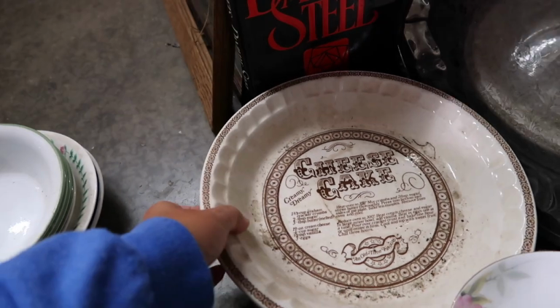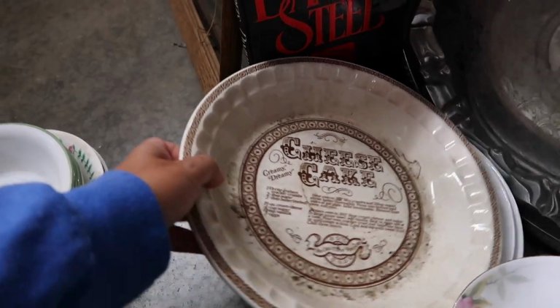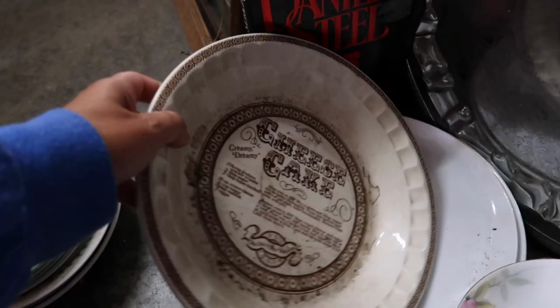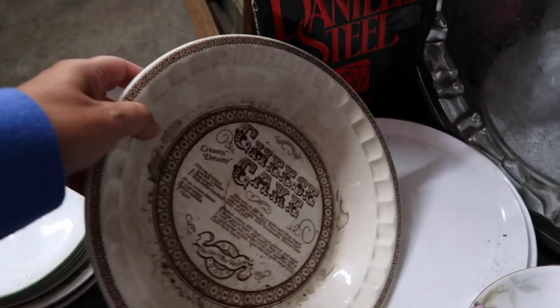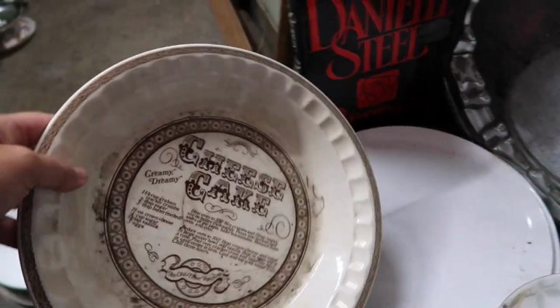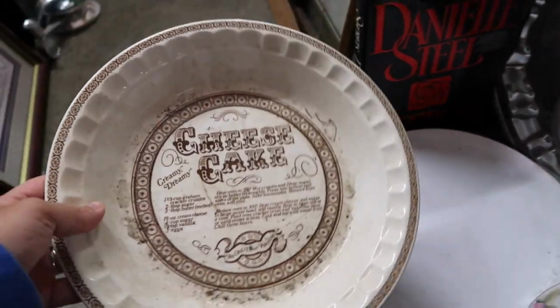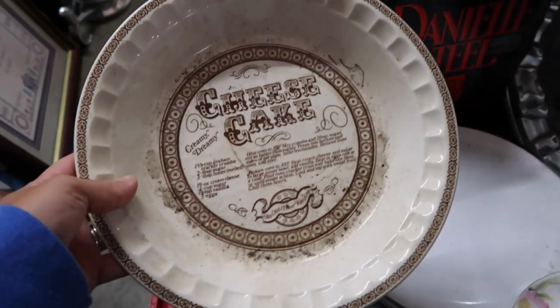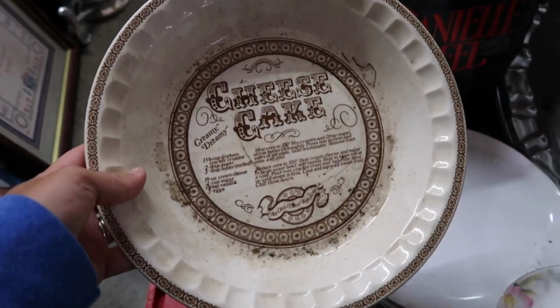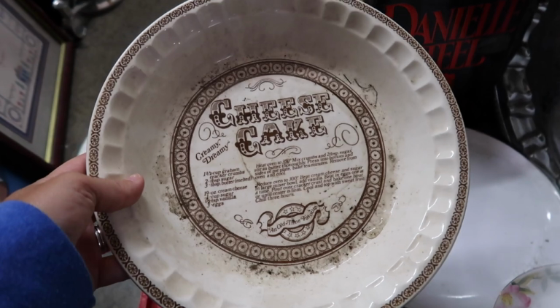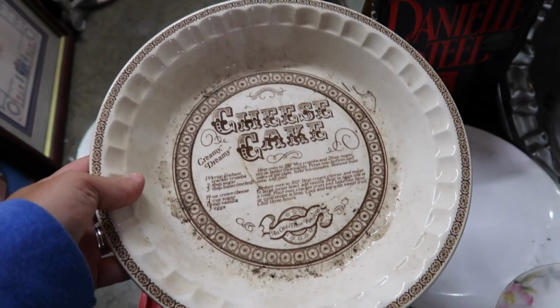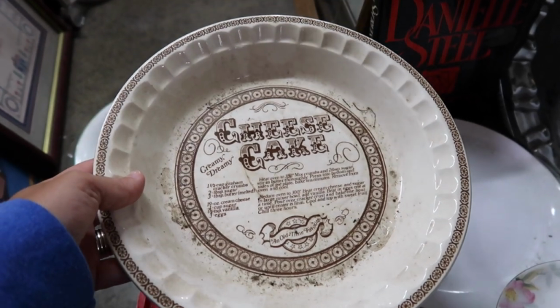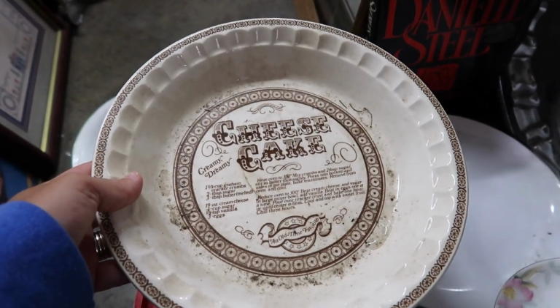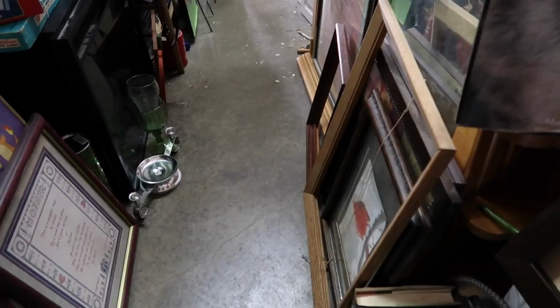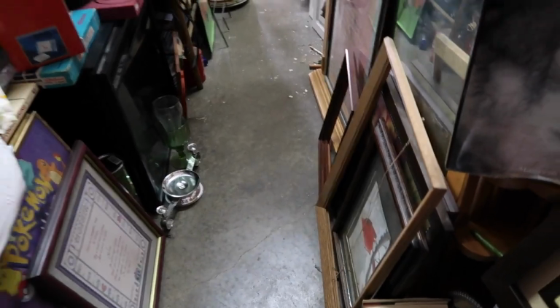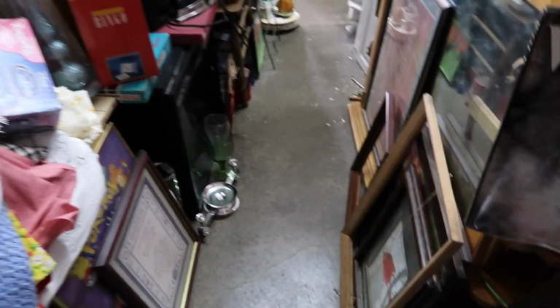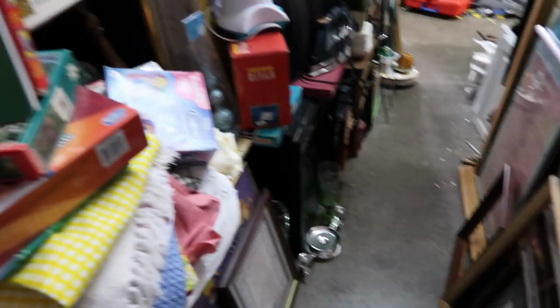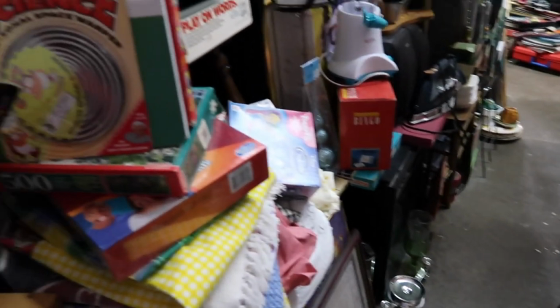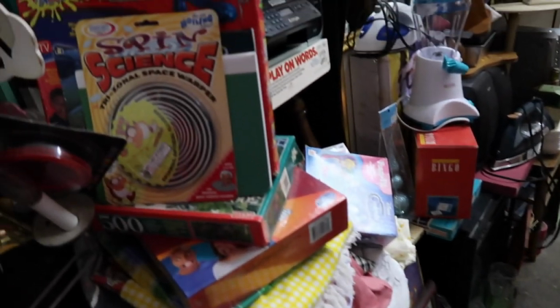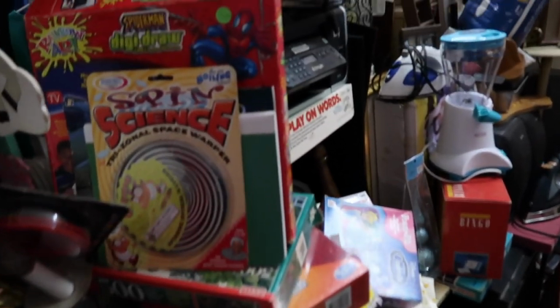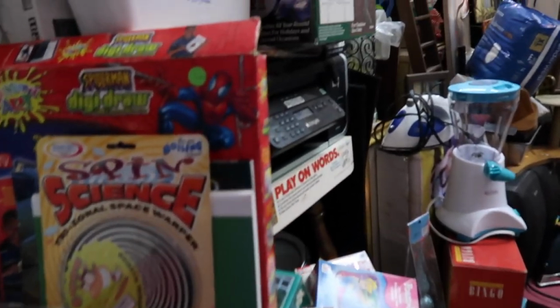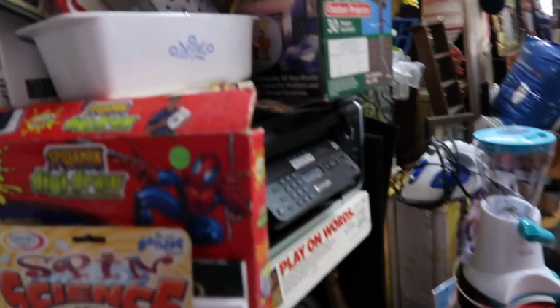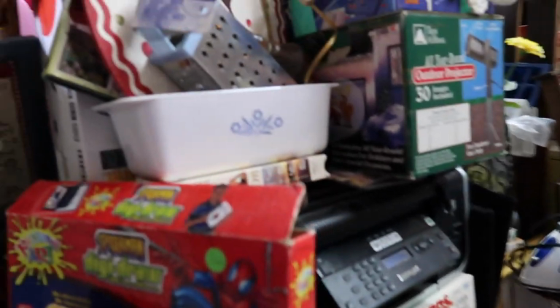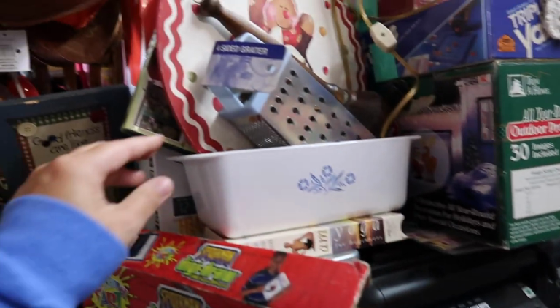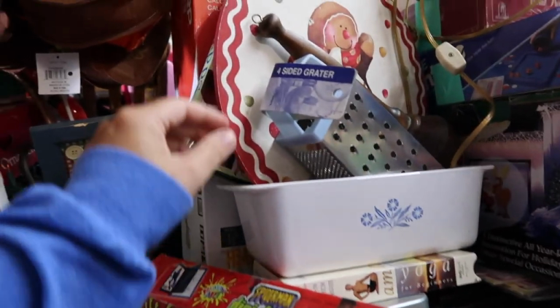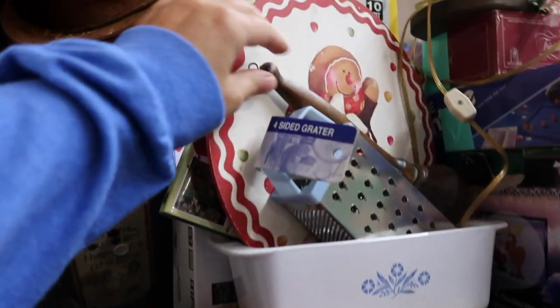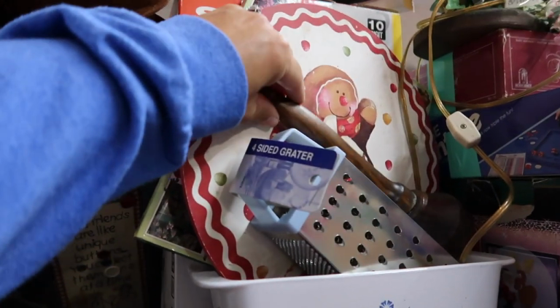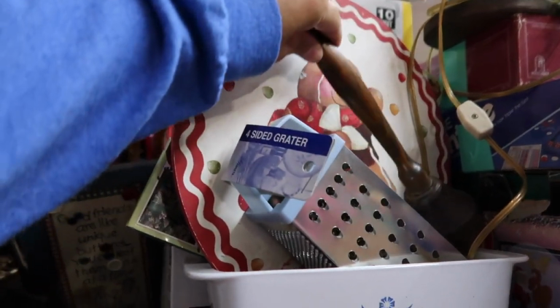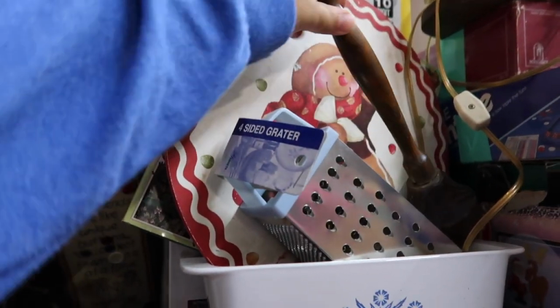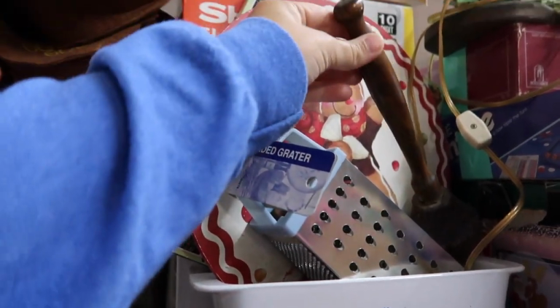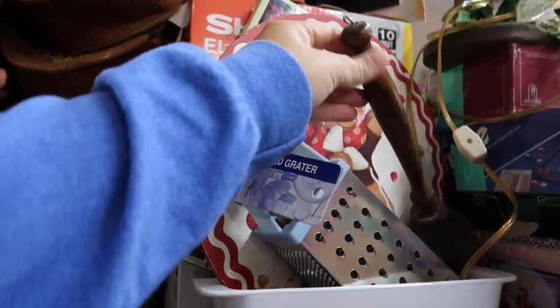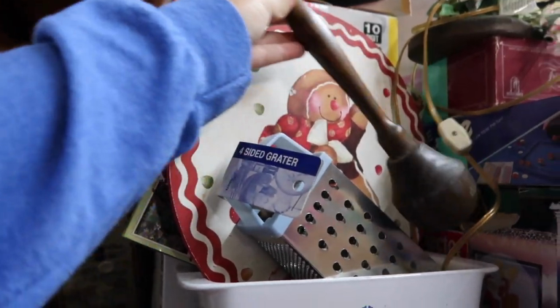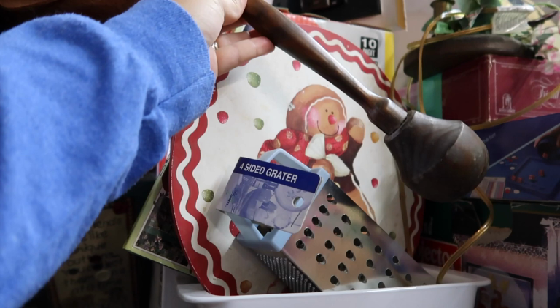Here I'm just checking out this plate because if you have seen my home I have my plate wall in my dining room where I do collect those plates, but I do already have the cheesecake plate so I did go ahead and leave that one there today.